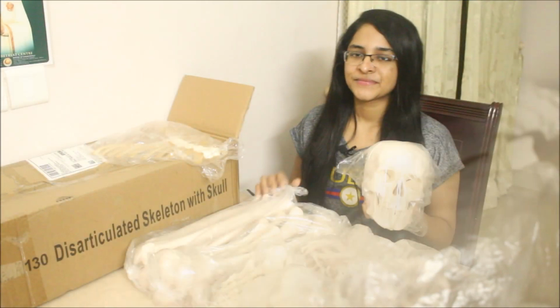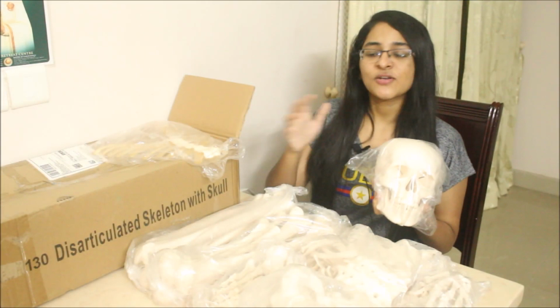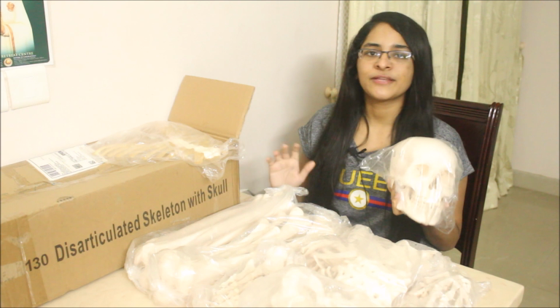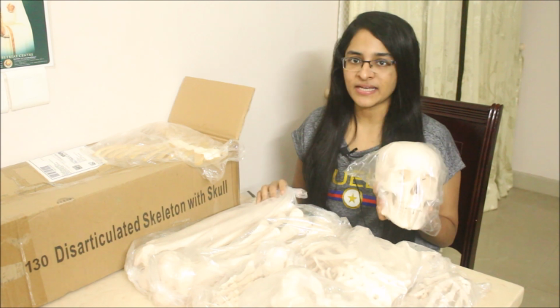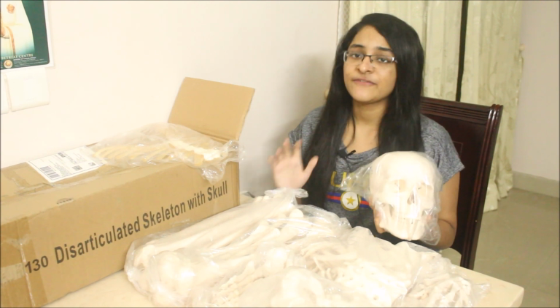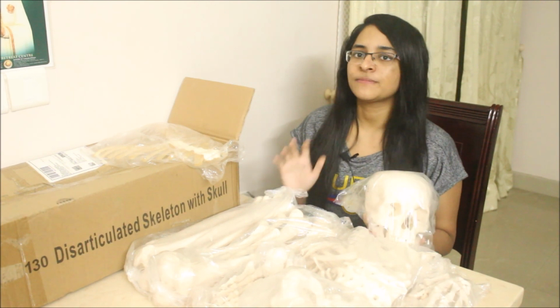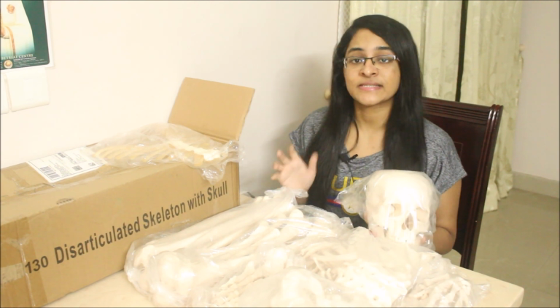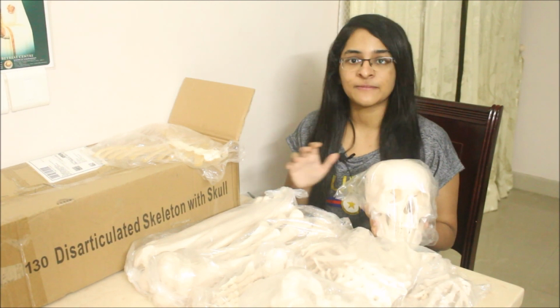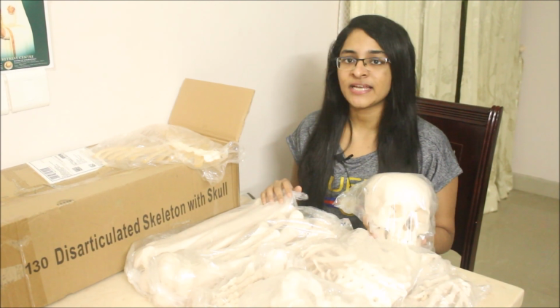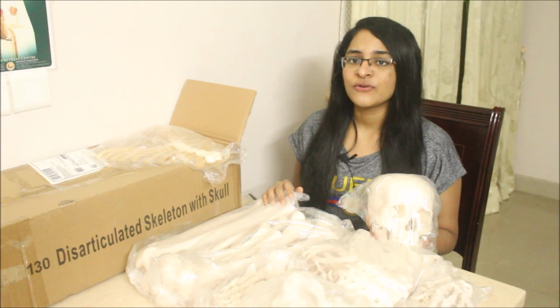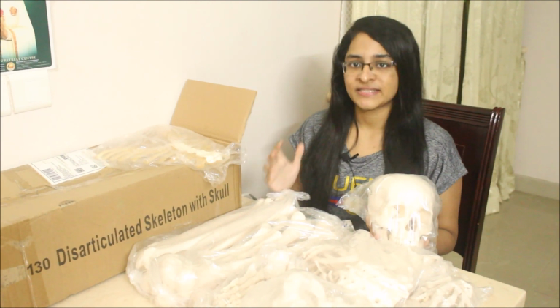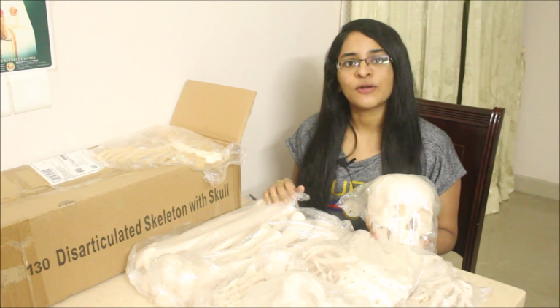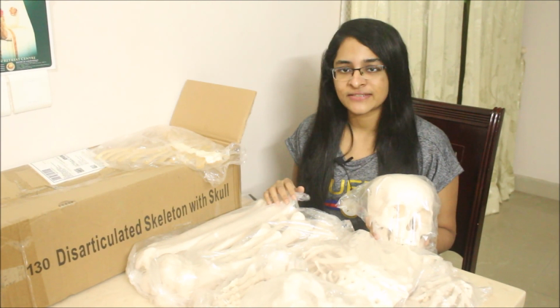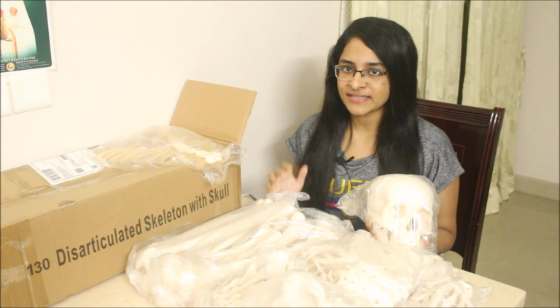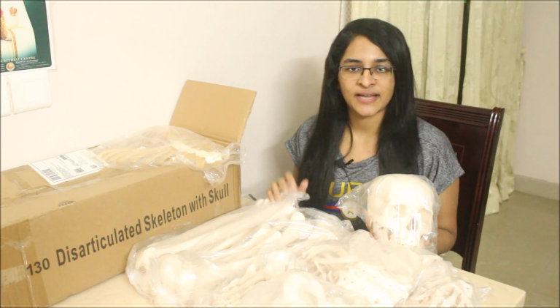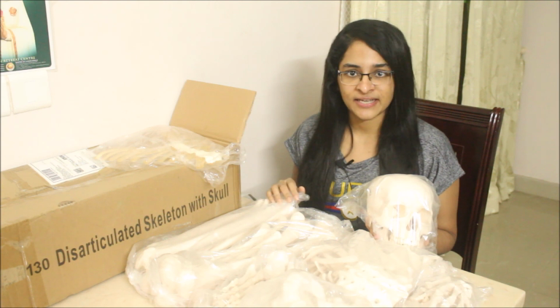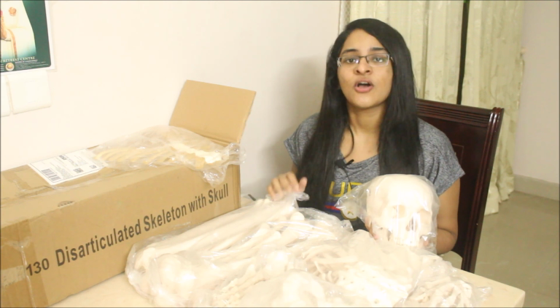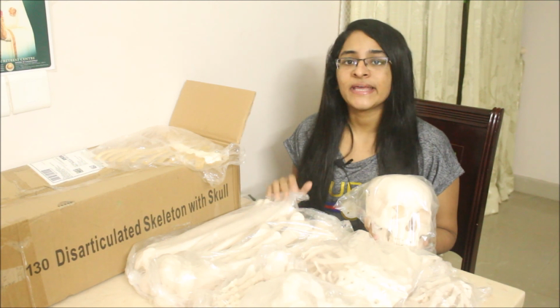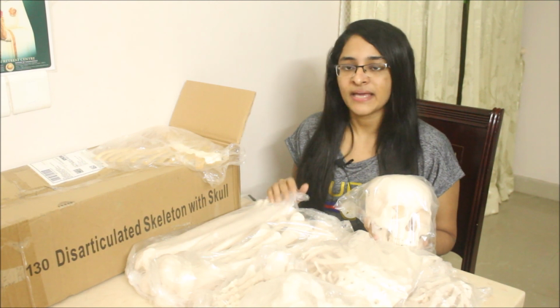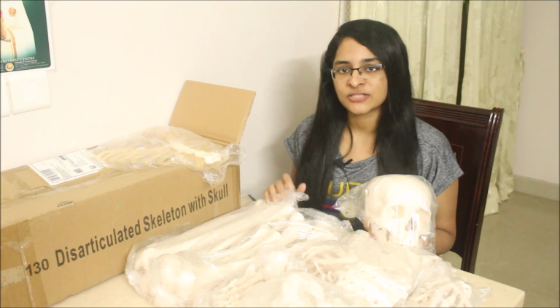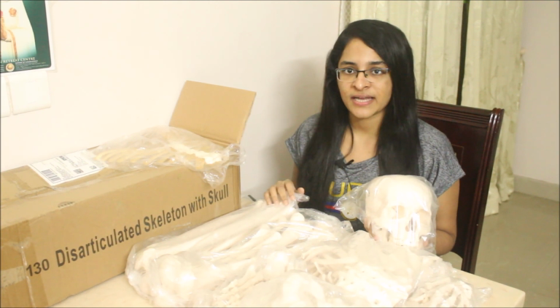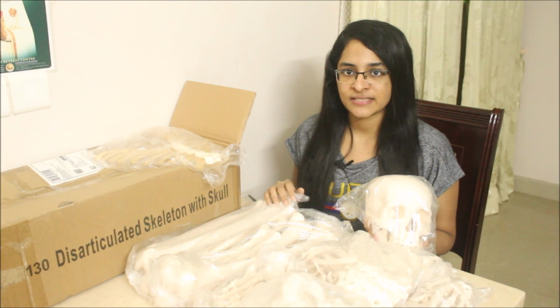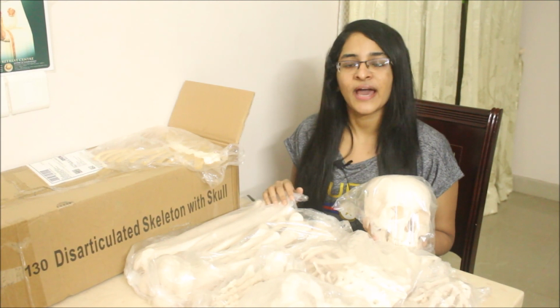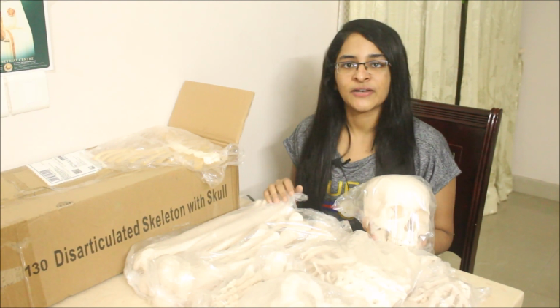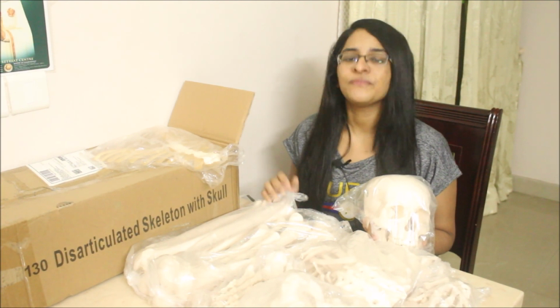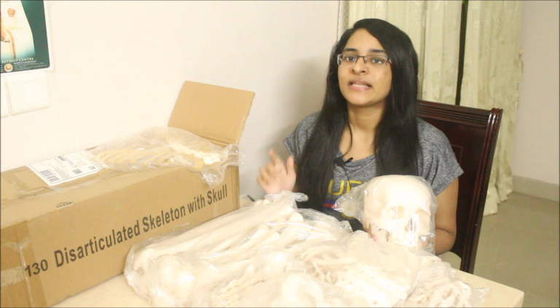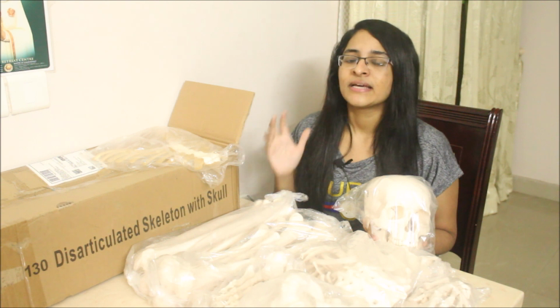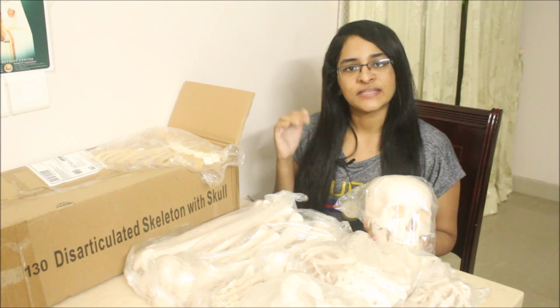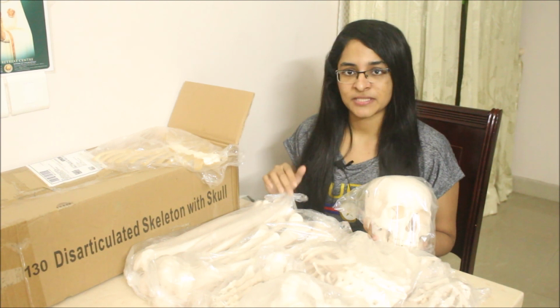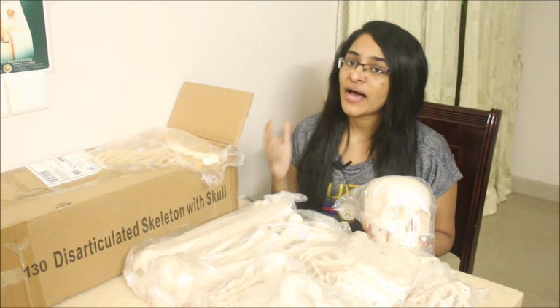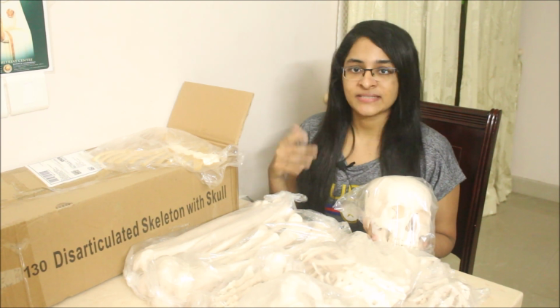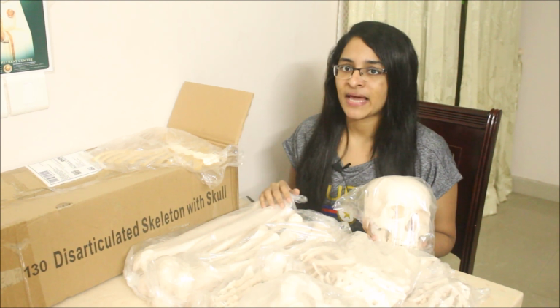So this is all about the bone set. If you want details of a similar bone set, you can message me on my Instagram page, Angelina Isaac Lectures, or email me at angelovita1999@gmail.com. The link and email ID are given in the description below. Thank you so much for watching.